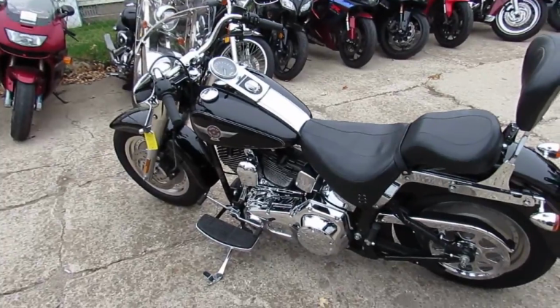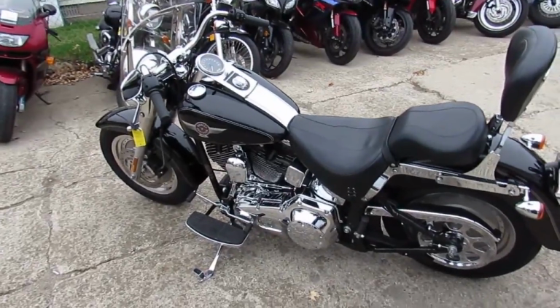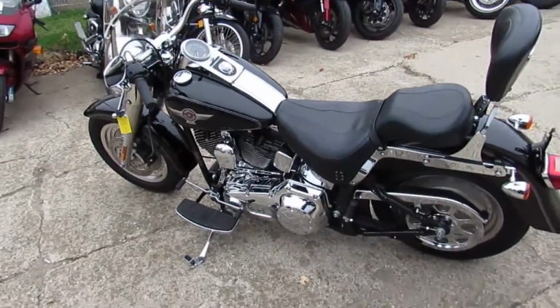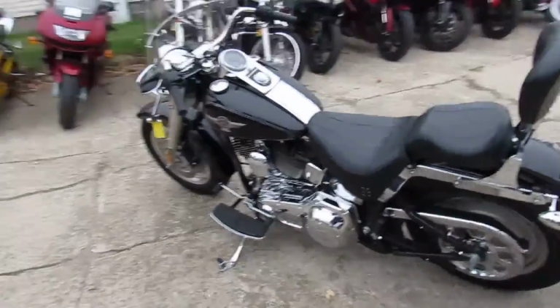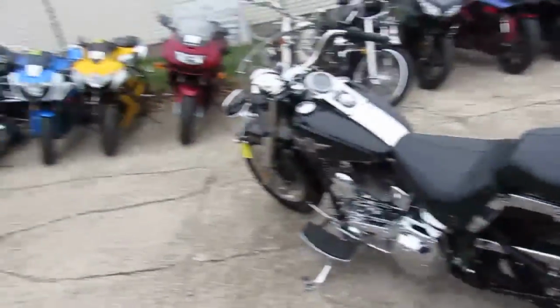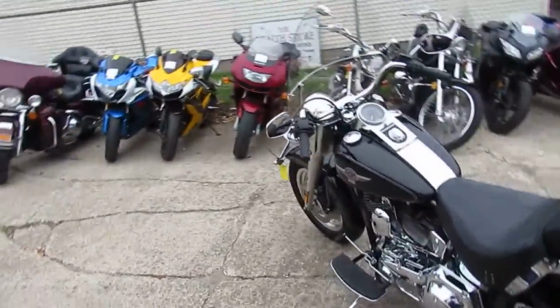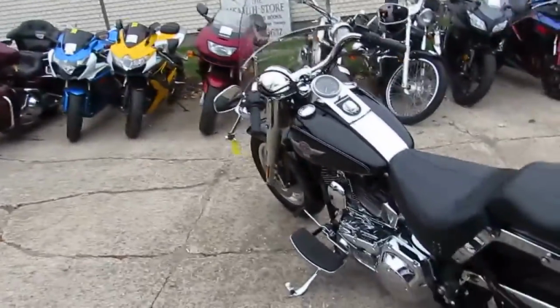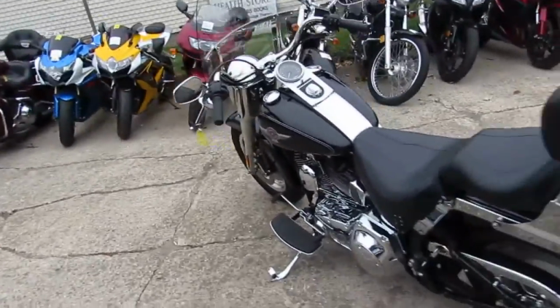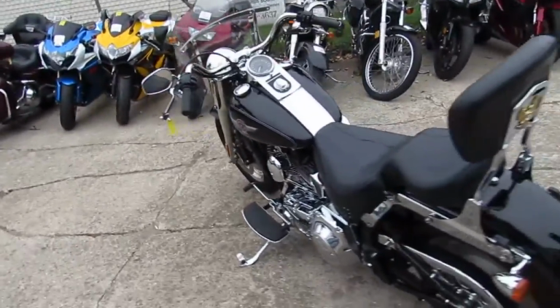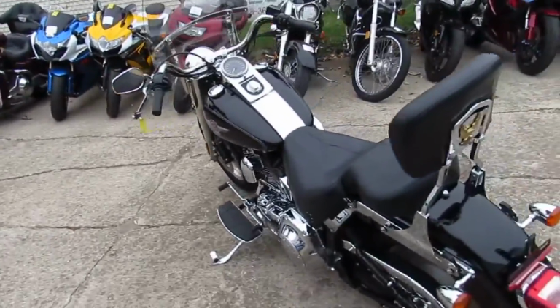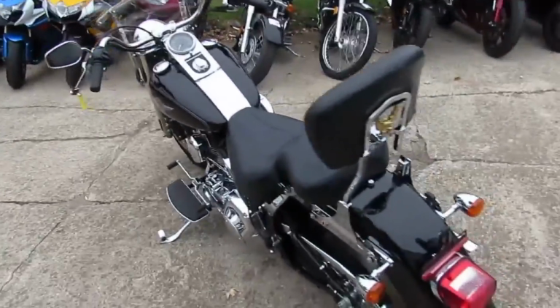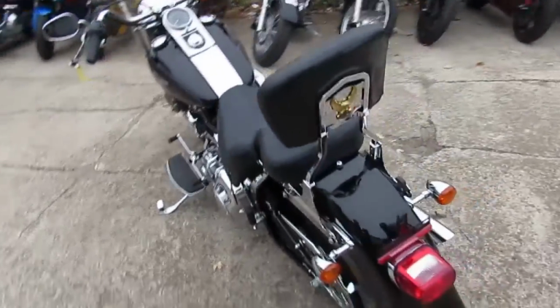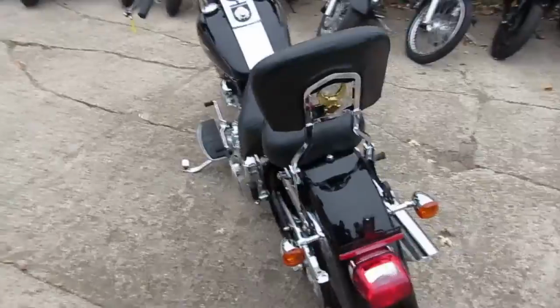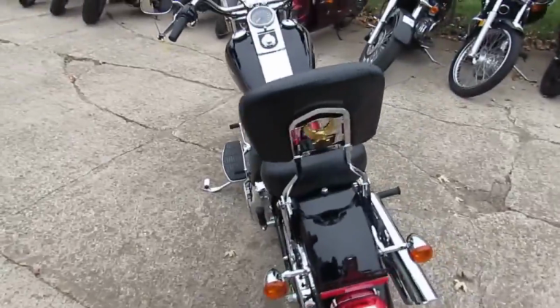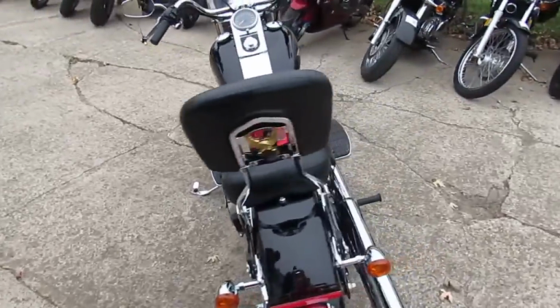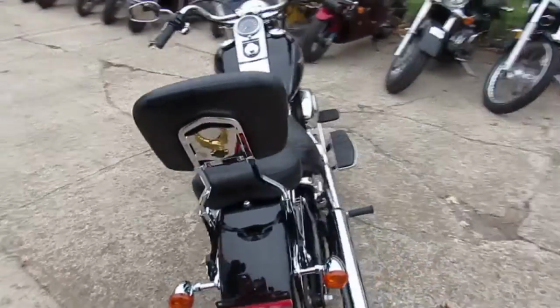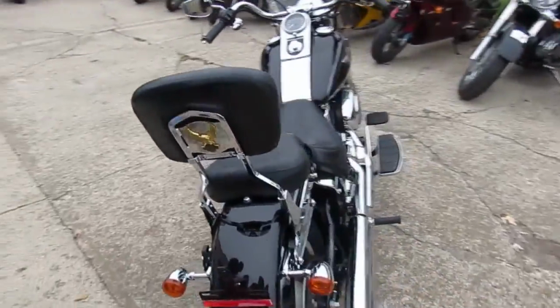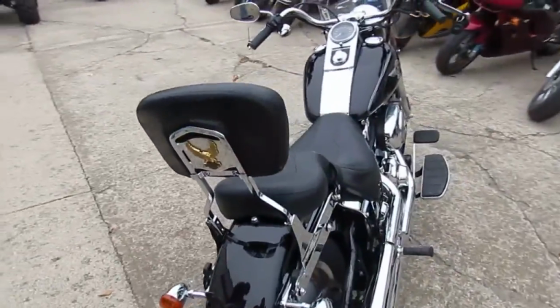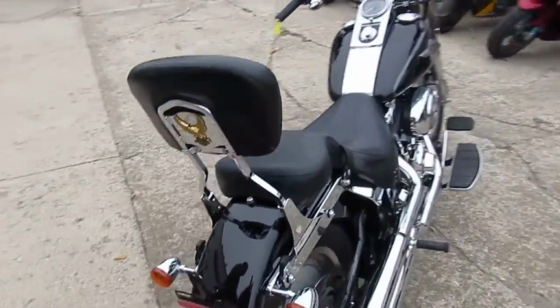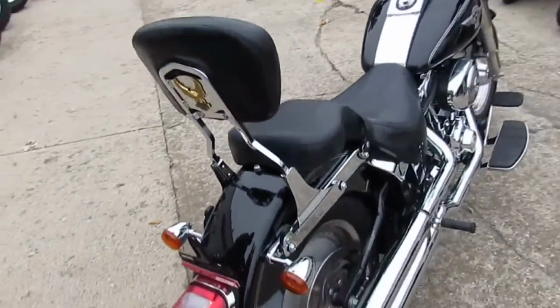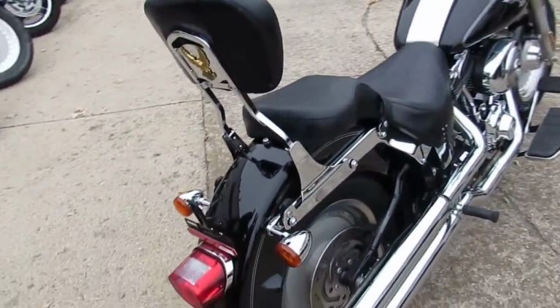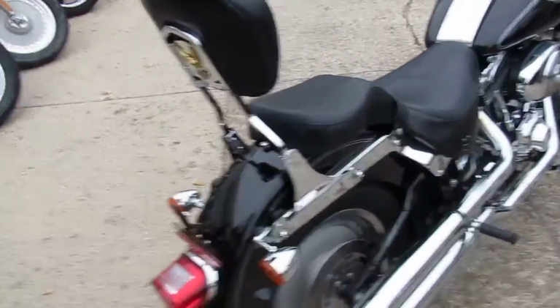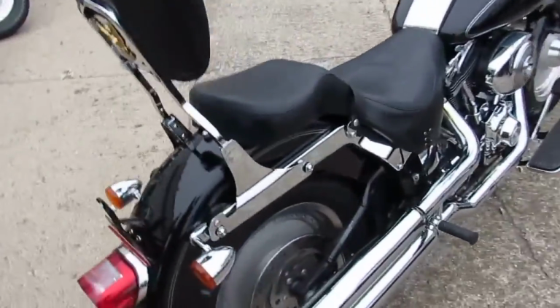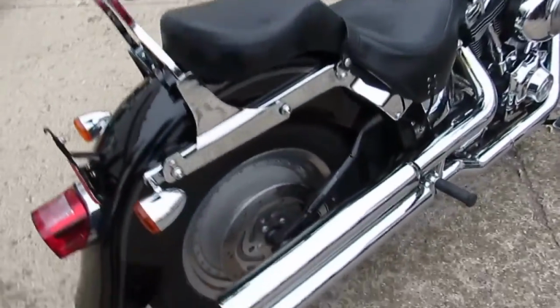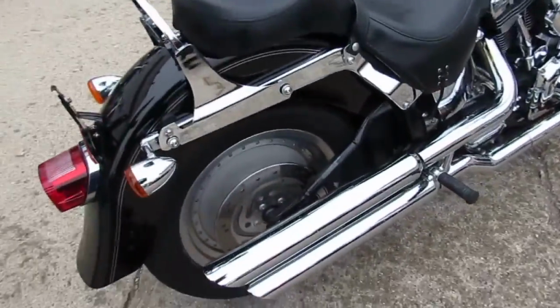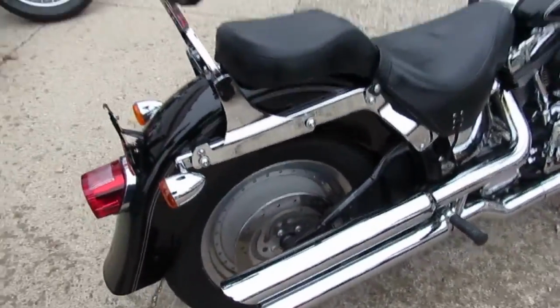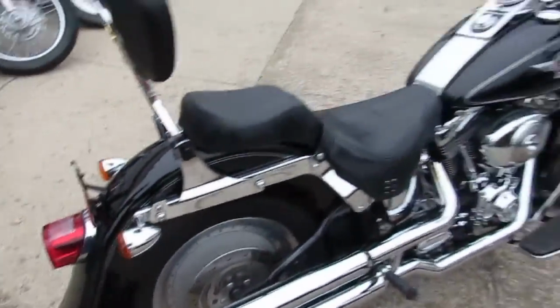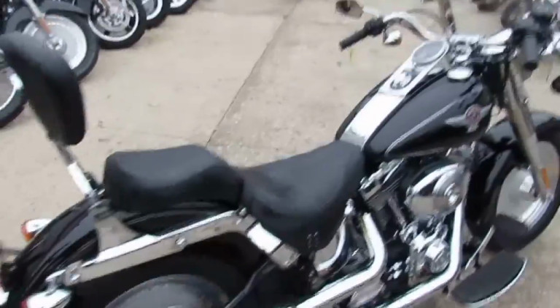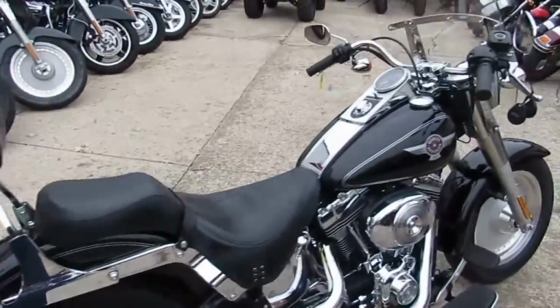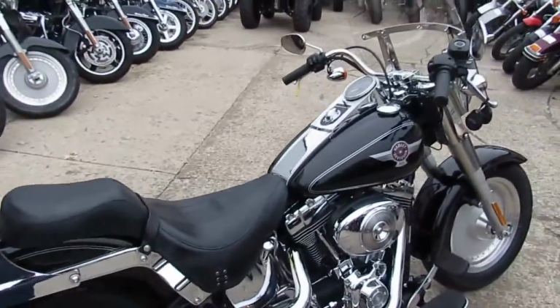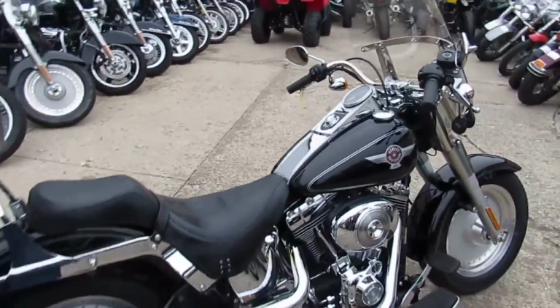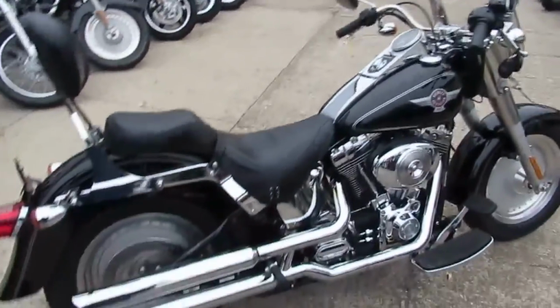Hey, it's ApprovalPowerSports.com here doing some videos. This is a 2005 Harley-Davidson. Get ready for this 2005 with 4,475 miles. That's correct, guys.